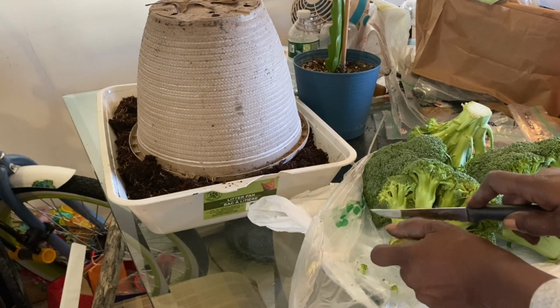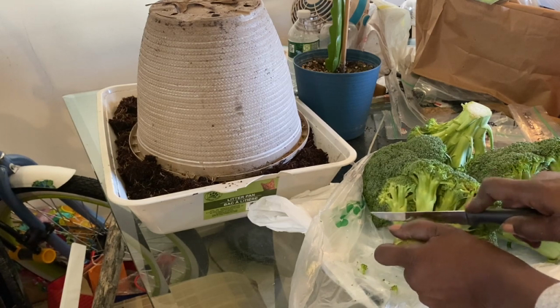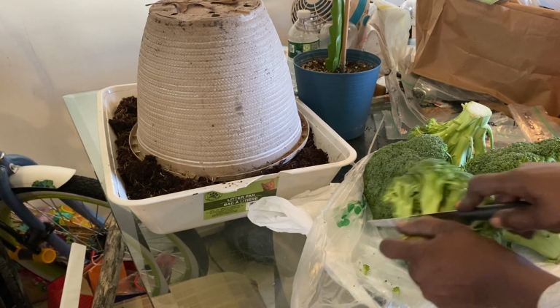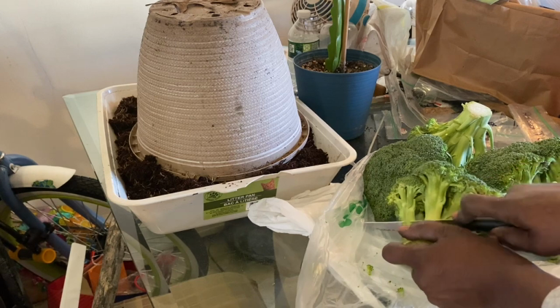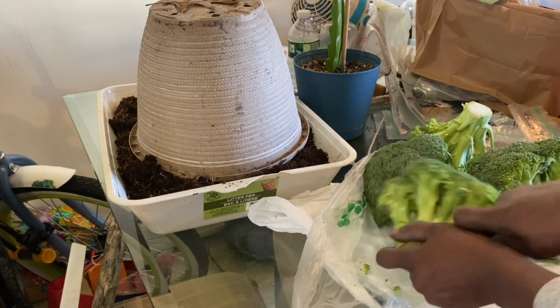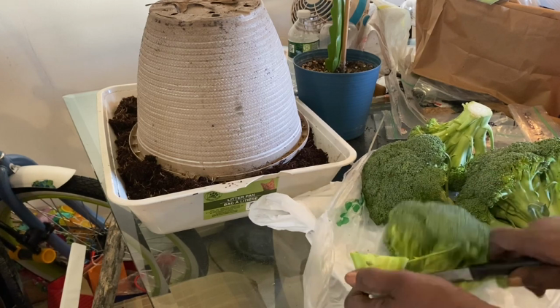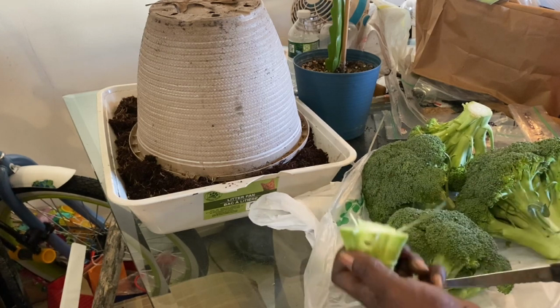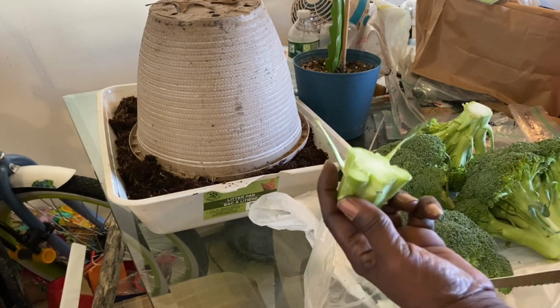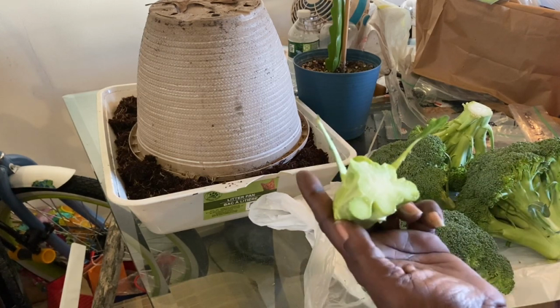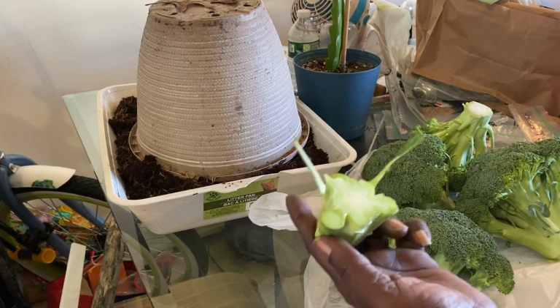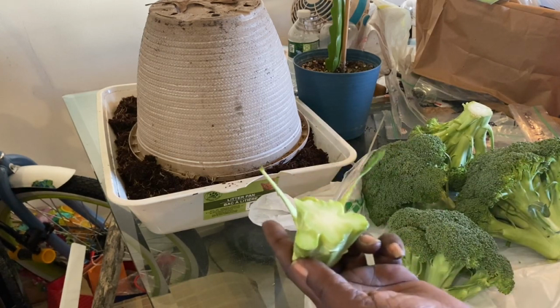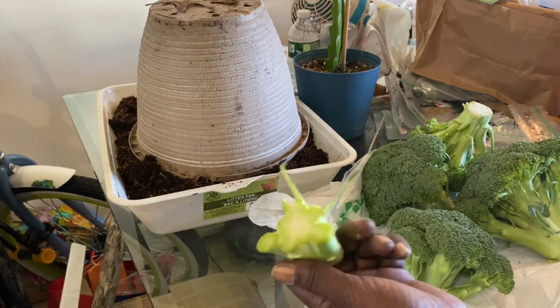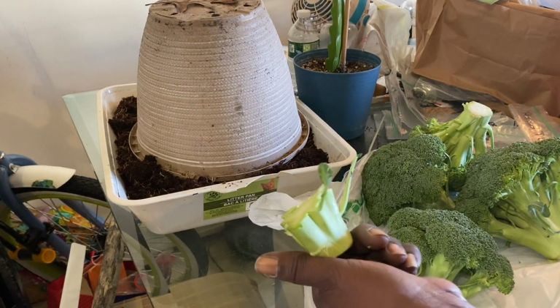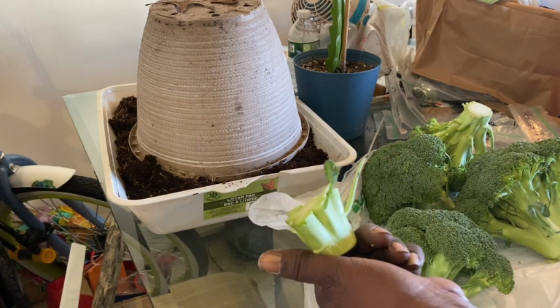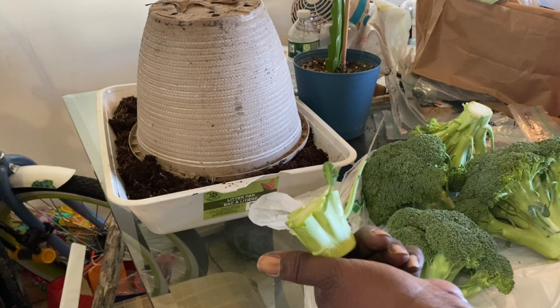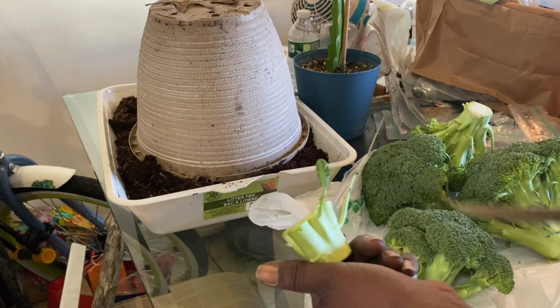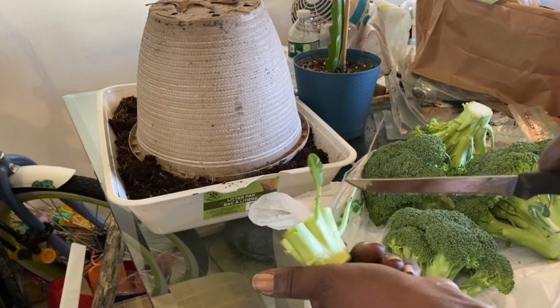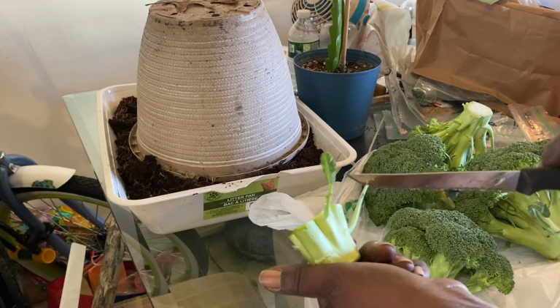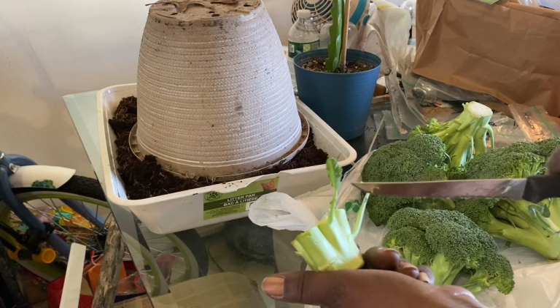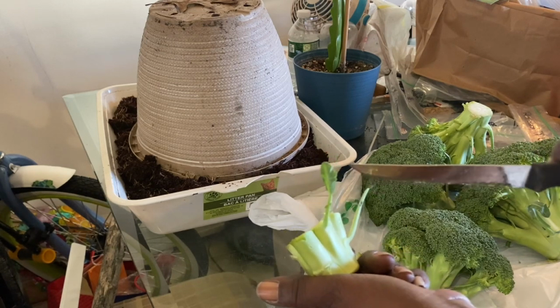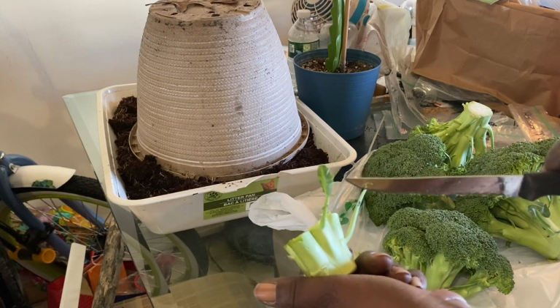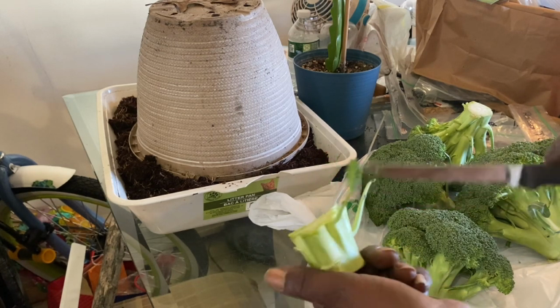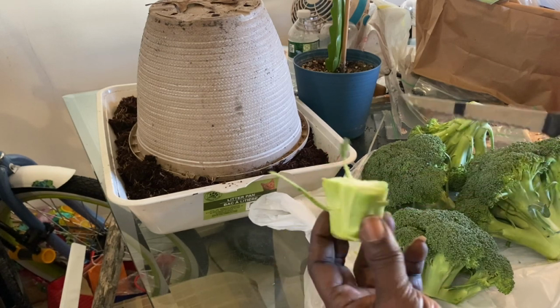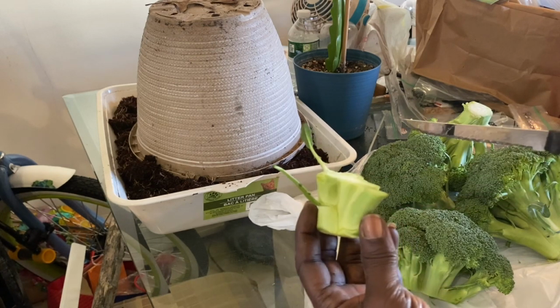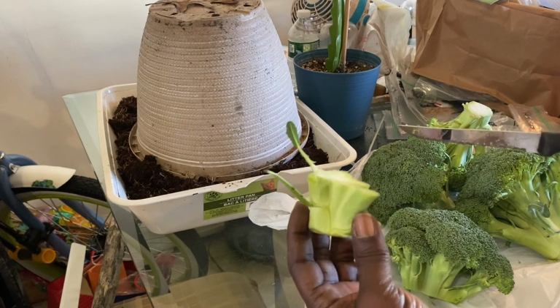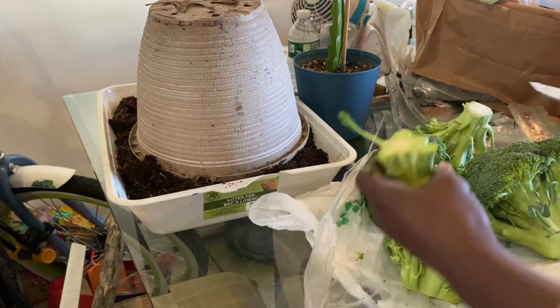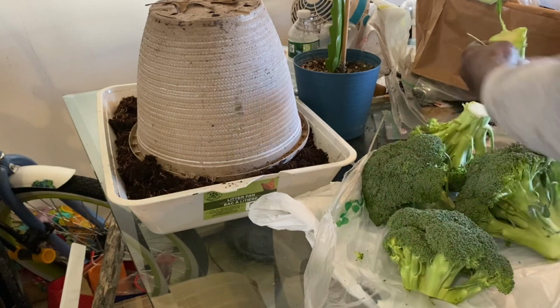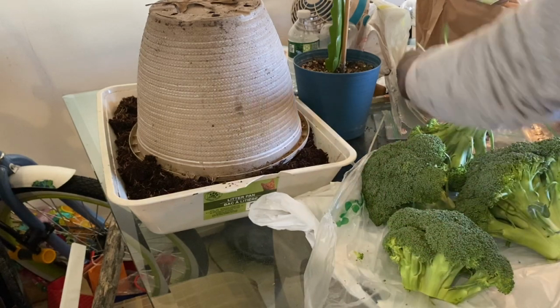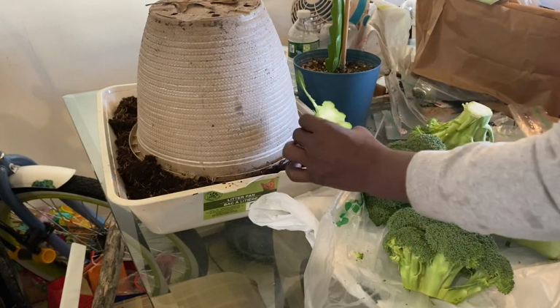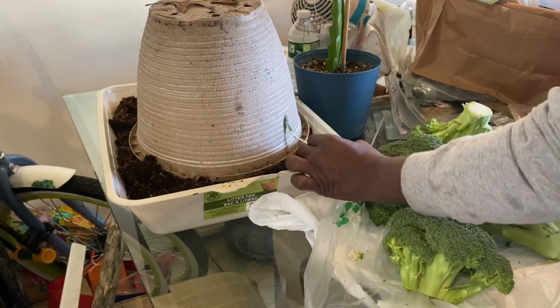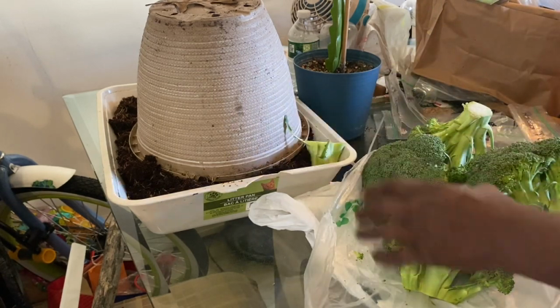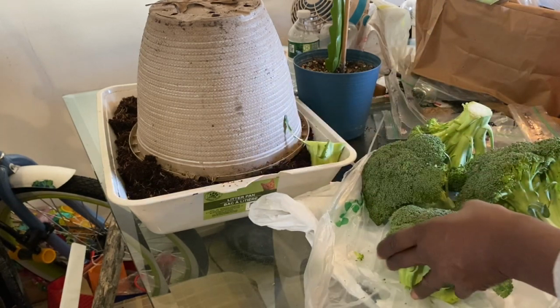There you go — look at that, look how beautiful that is. That's already starting a new one. Just one down. I'm going to place that on the side.